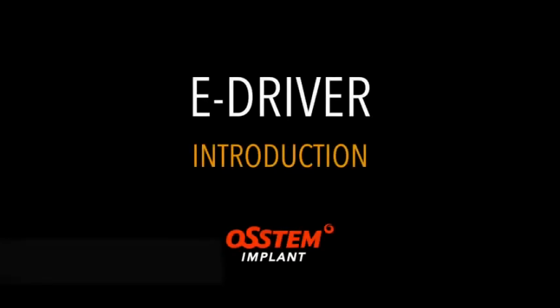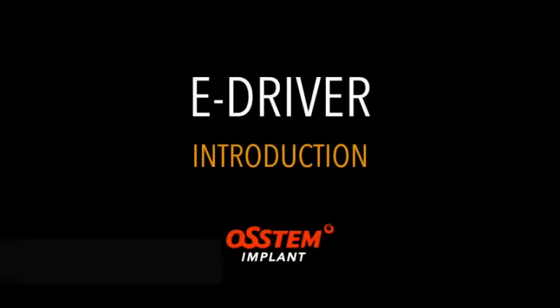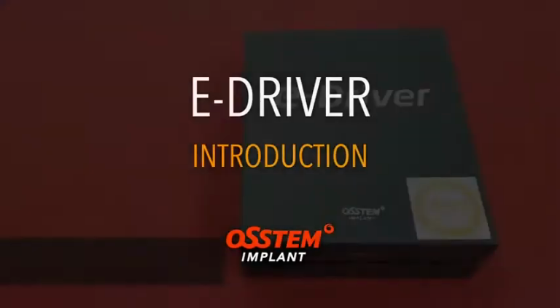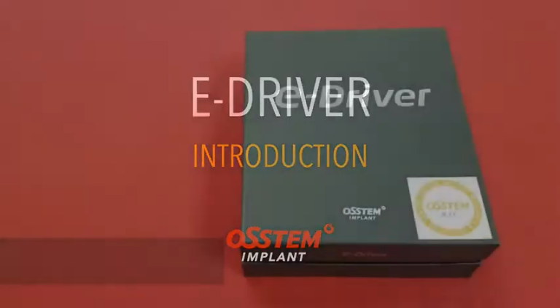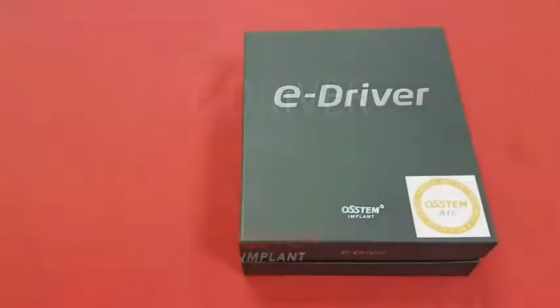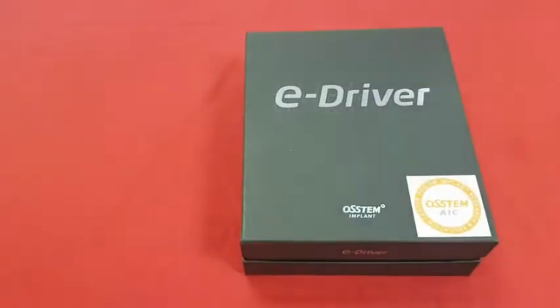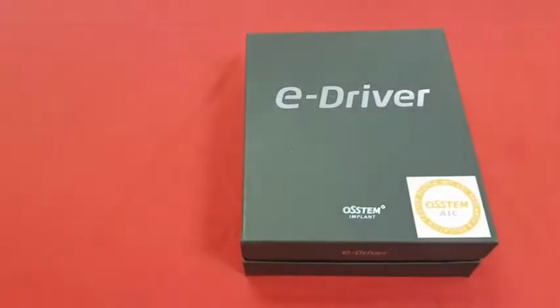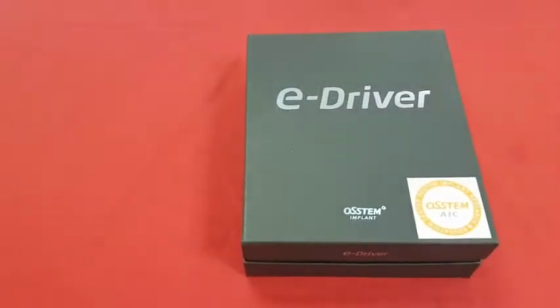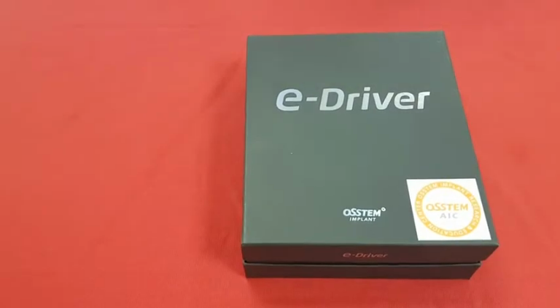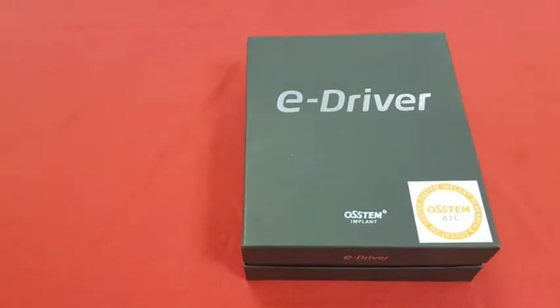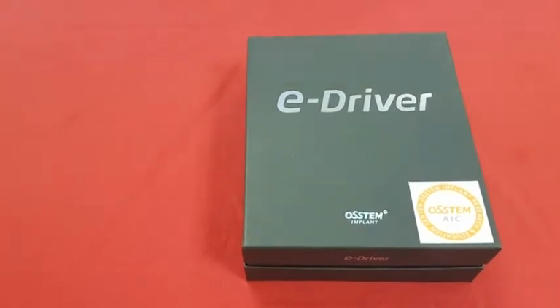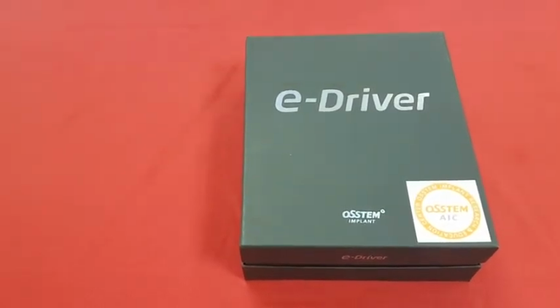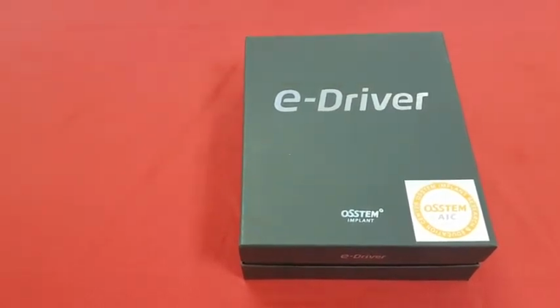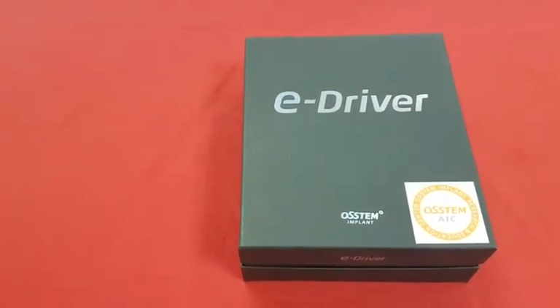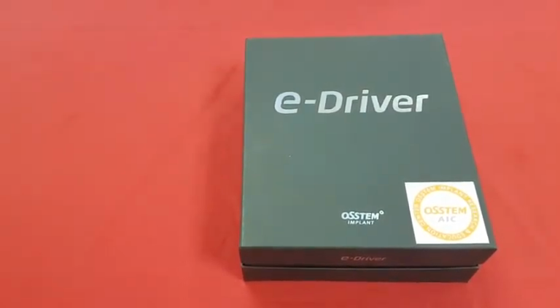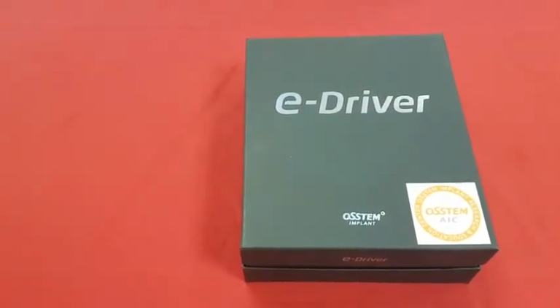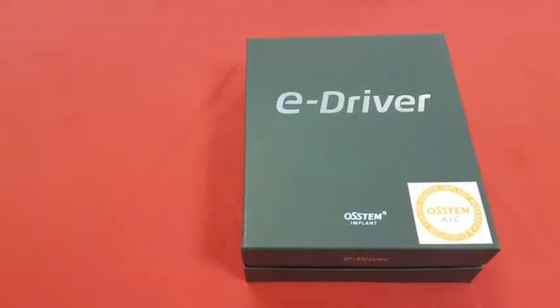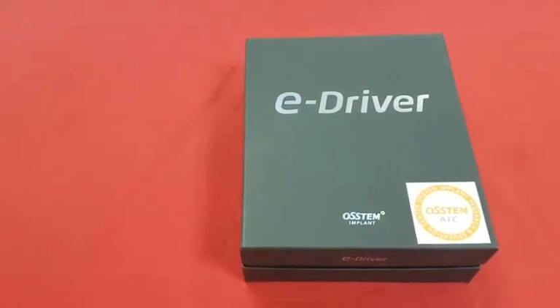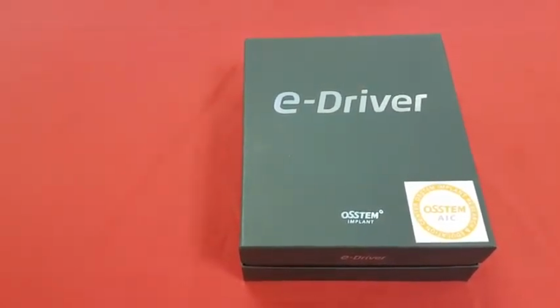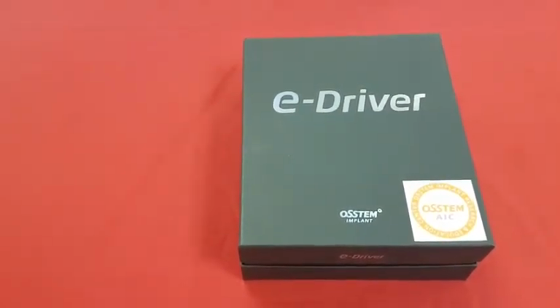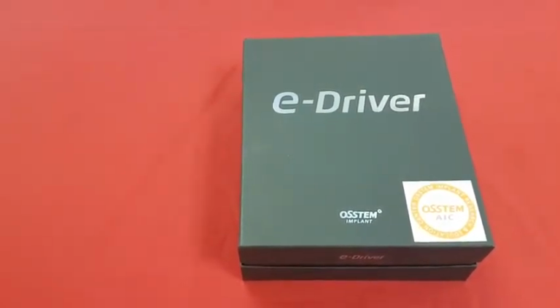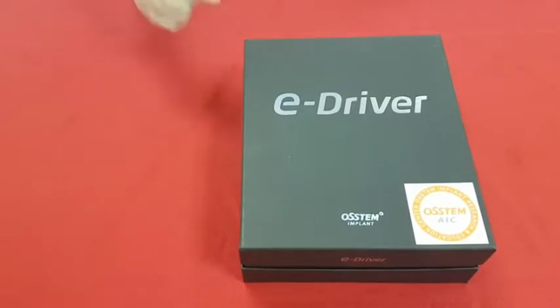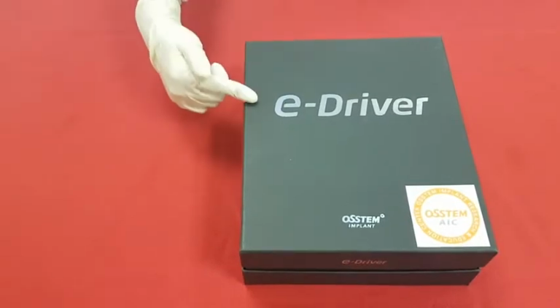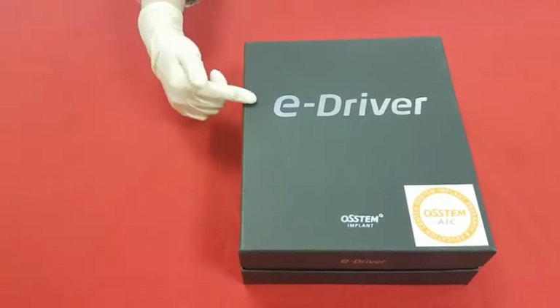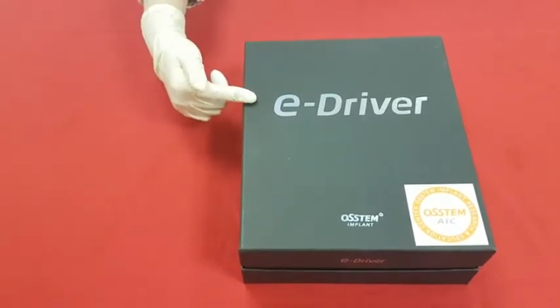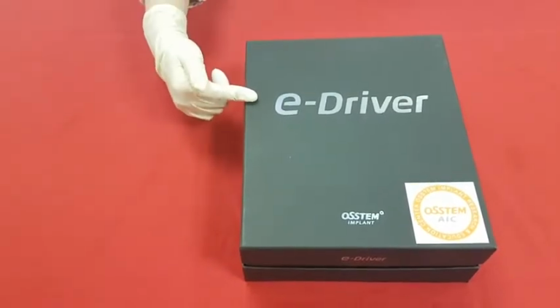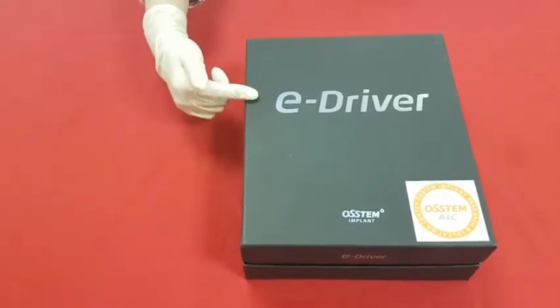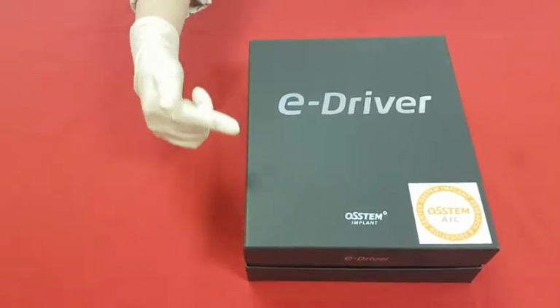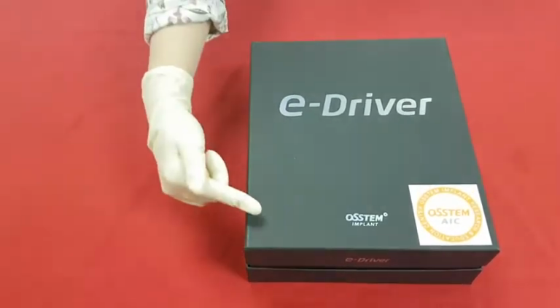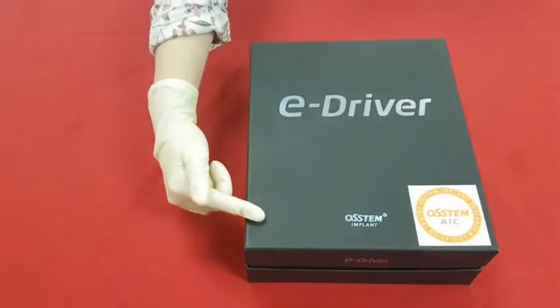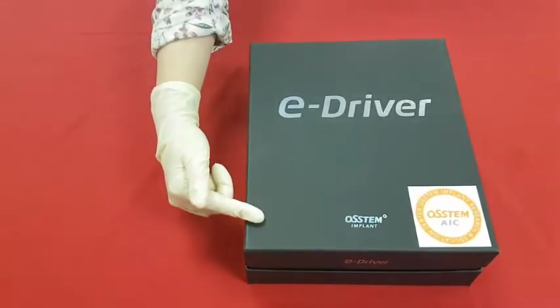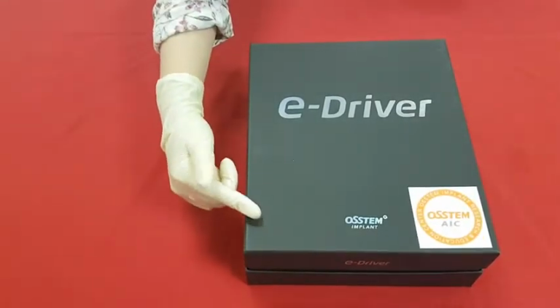This is our new product E-Driver, which is used for prosthetic and orthodontic screw tightening. It is in the refined black box and the name of the product is on it. You can see the awesome logo here.